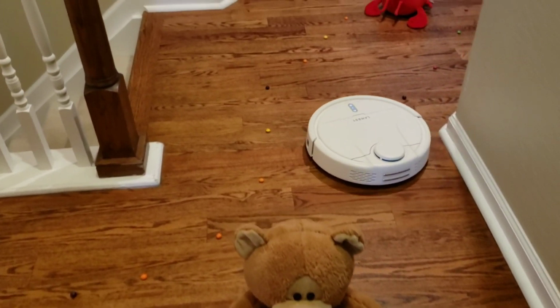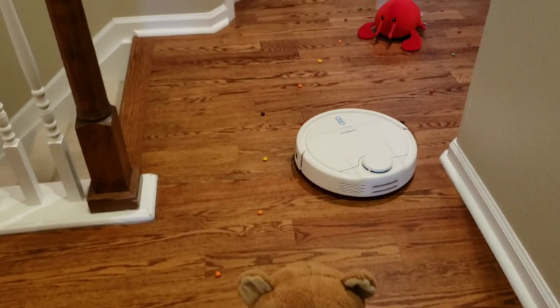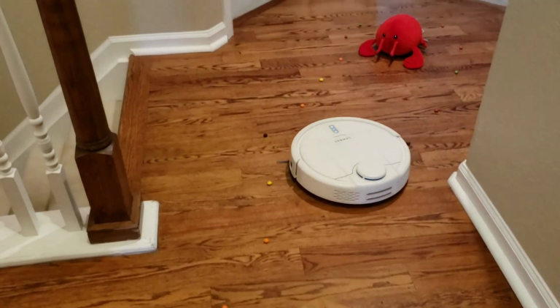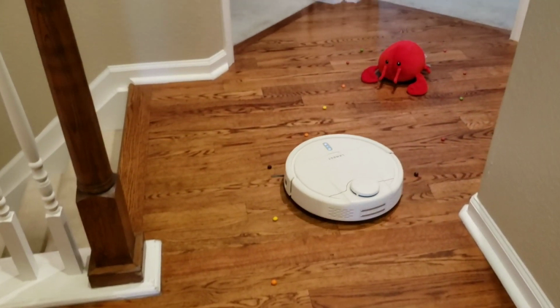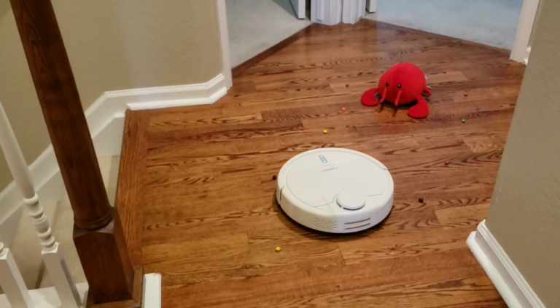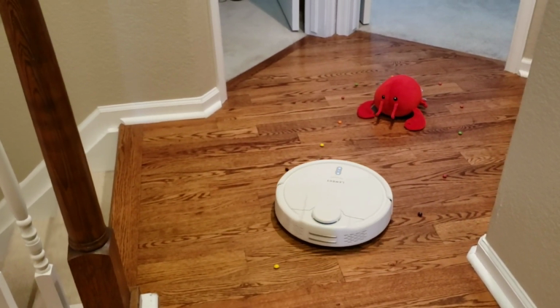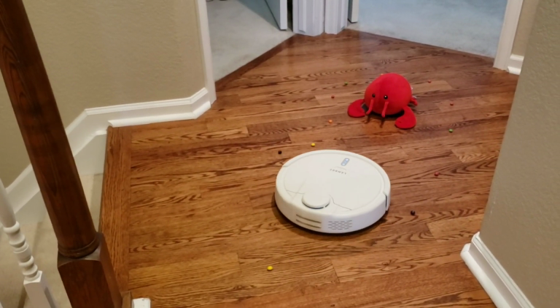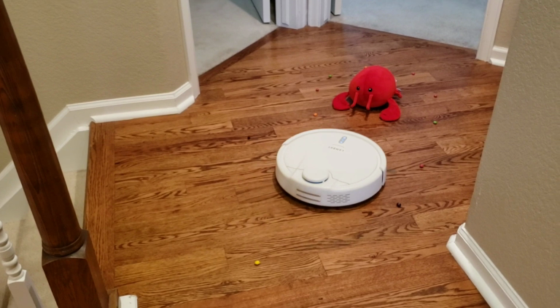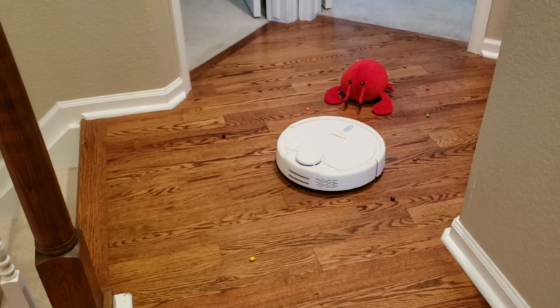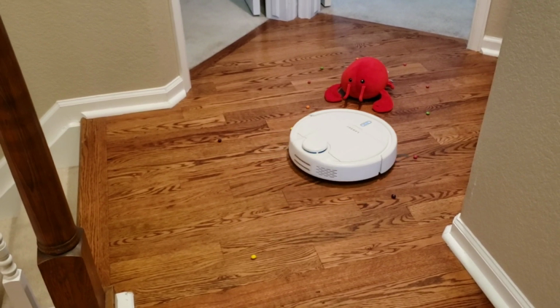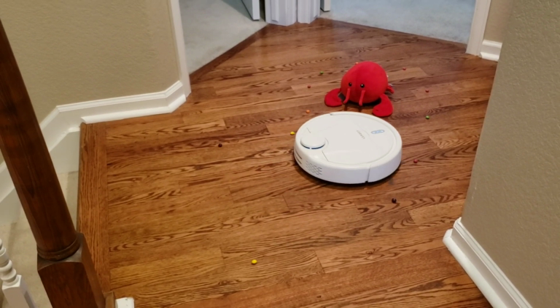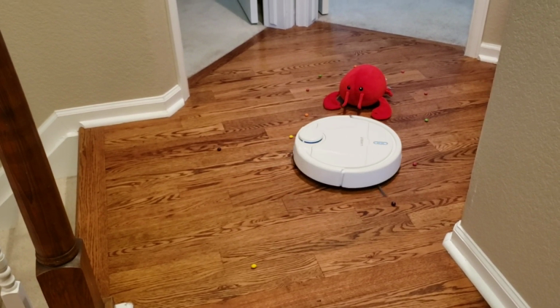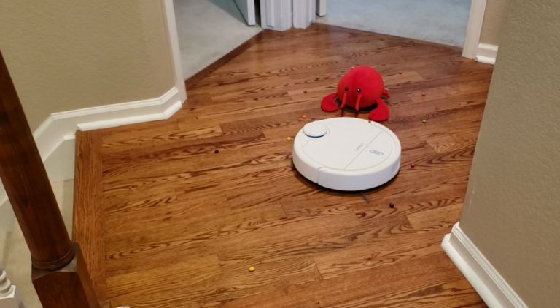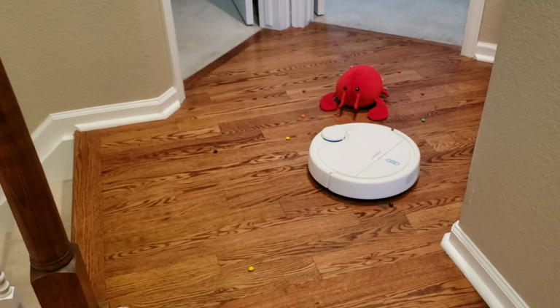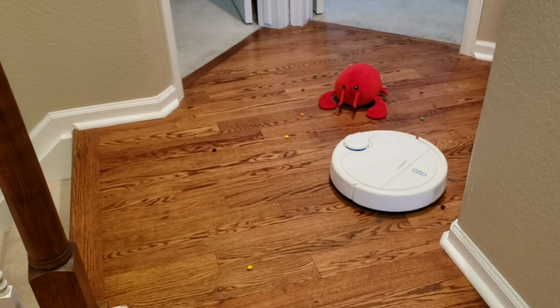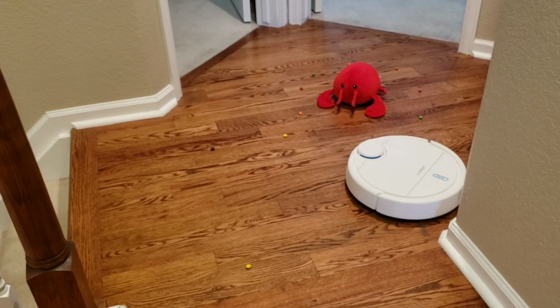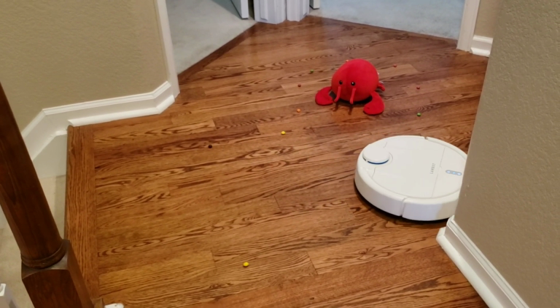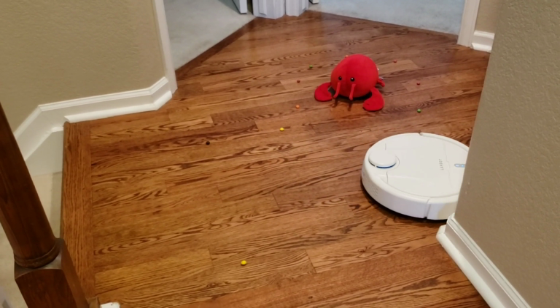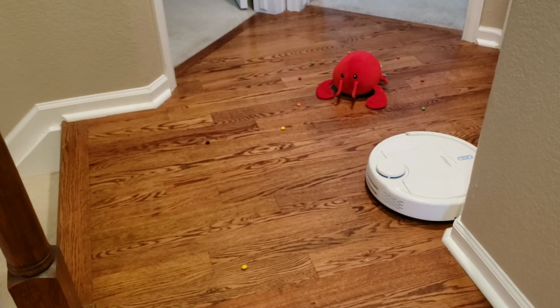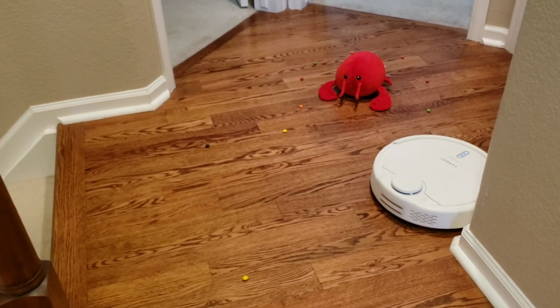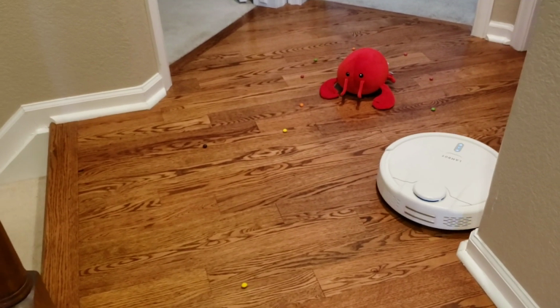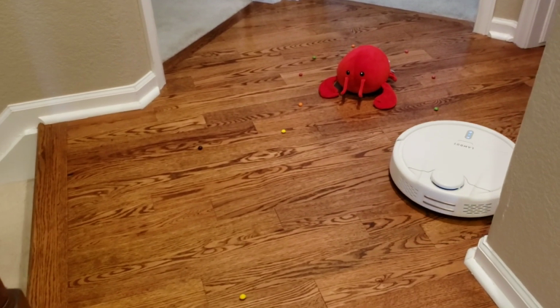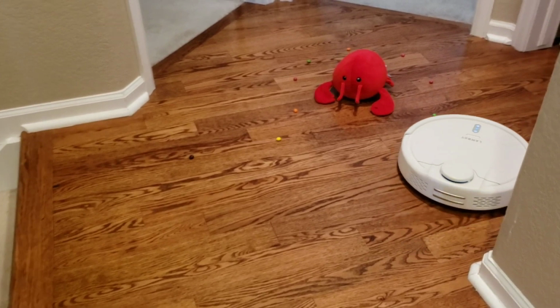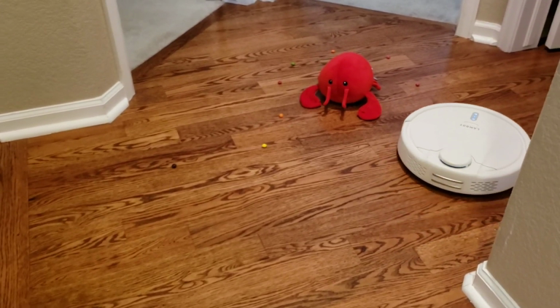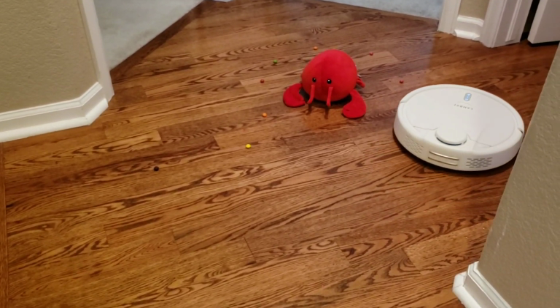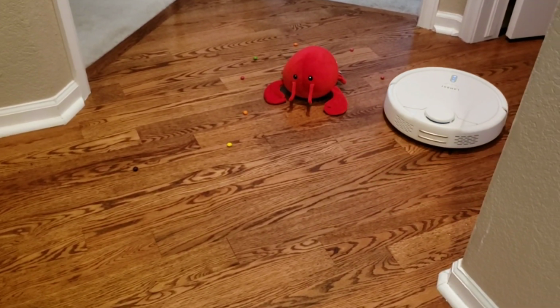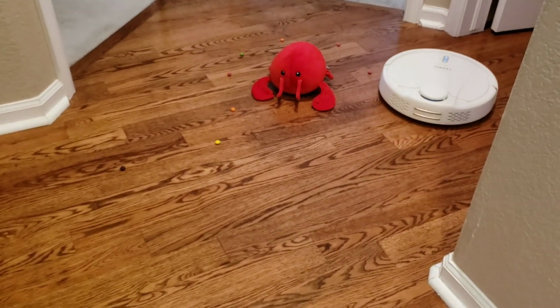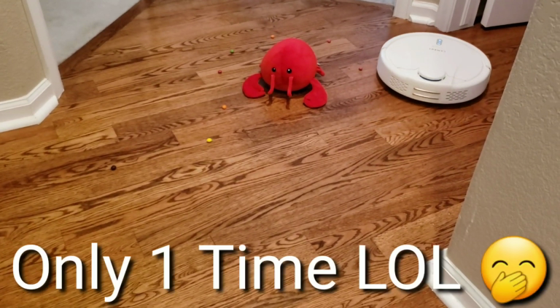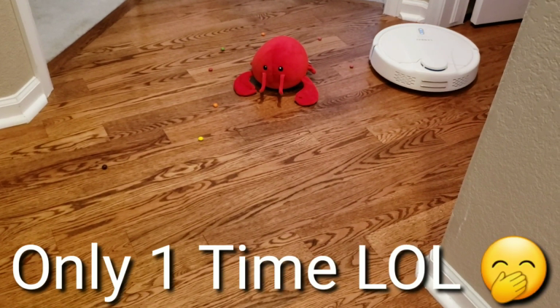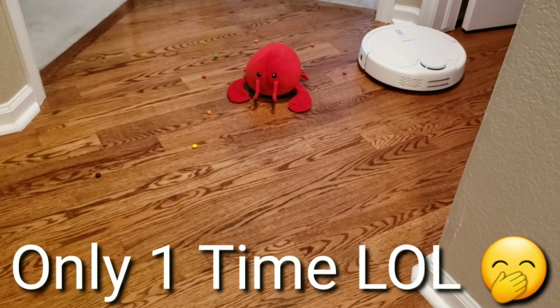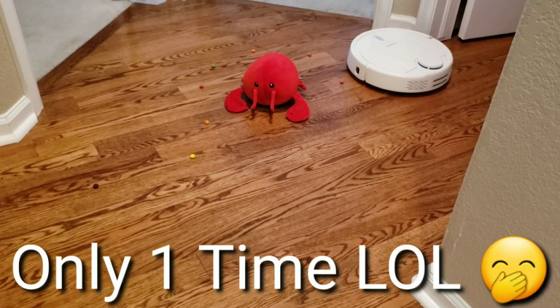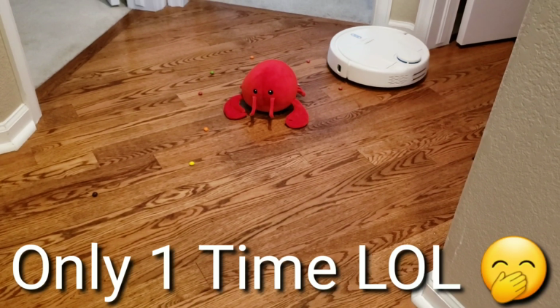Okay, we got Mr. Crab — Lobster, Crustacean, something yummy, I don't know — but I do love seafood, so let's just go ahead and go around this guy a few times.